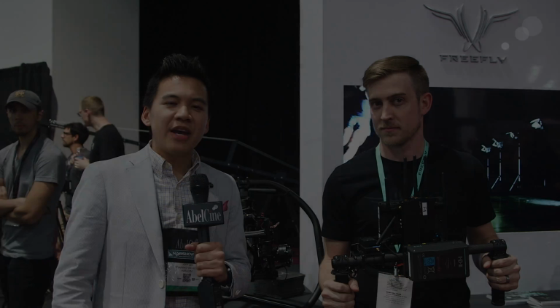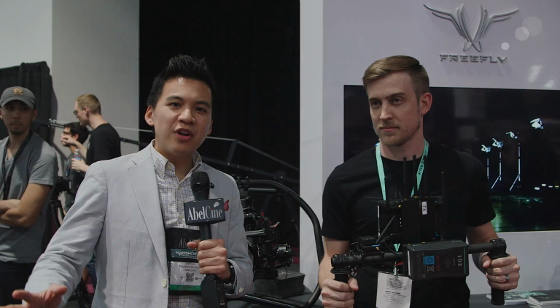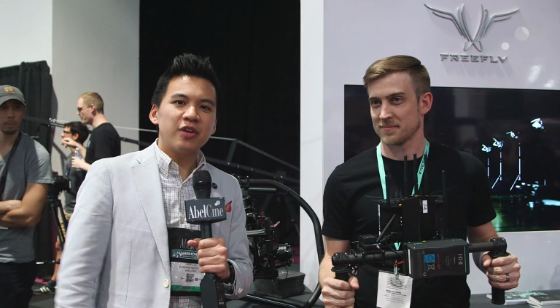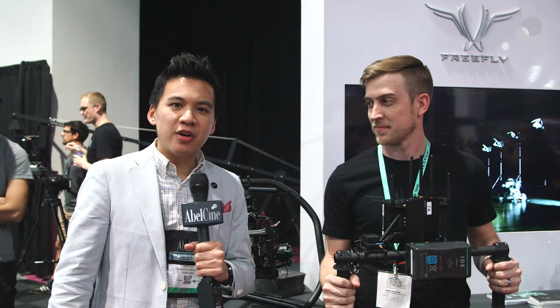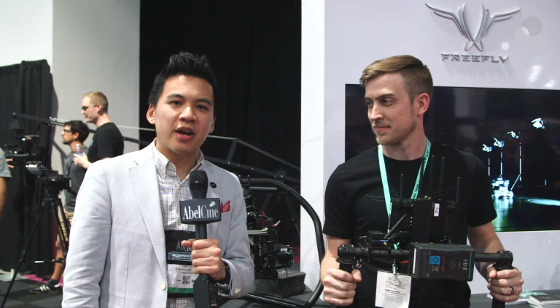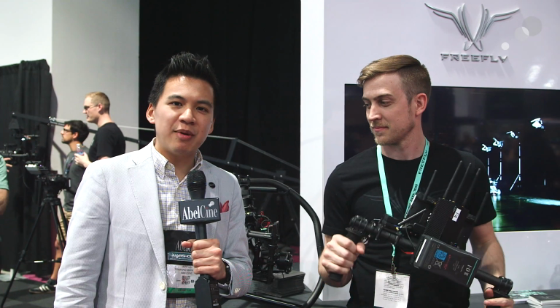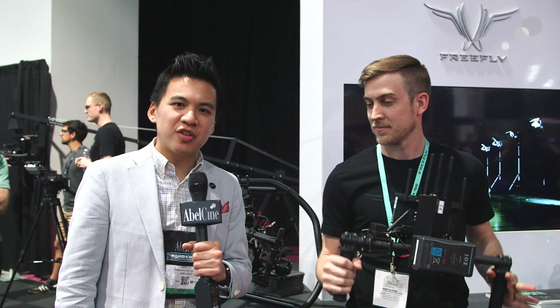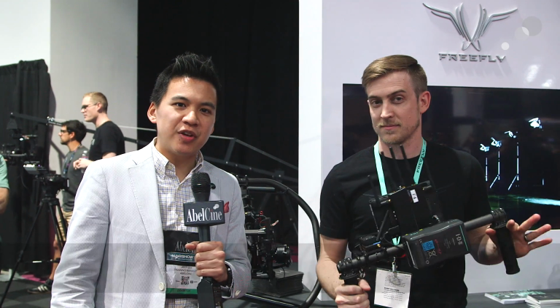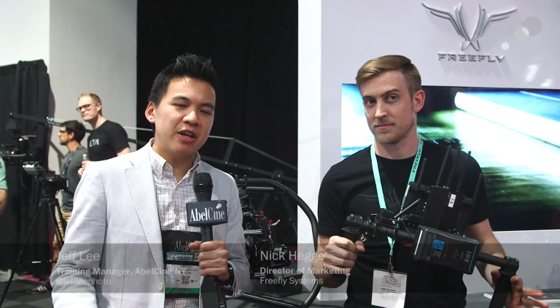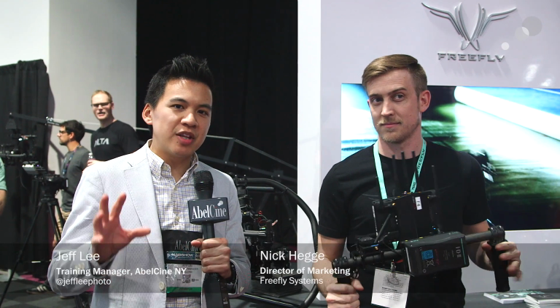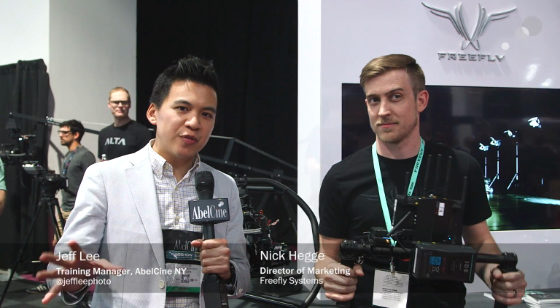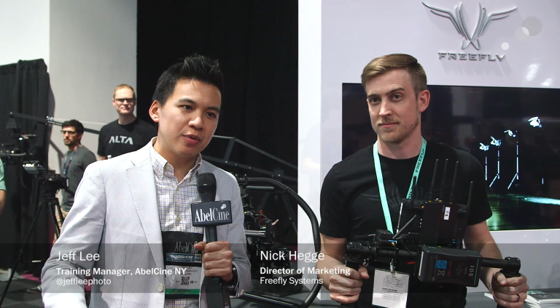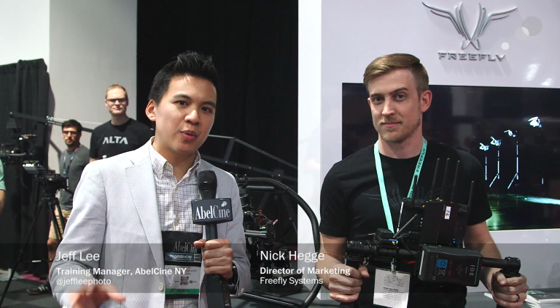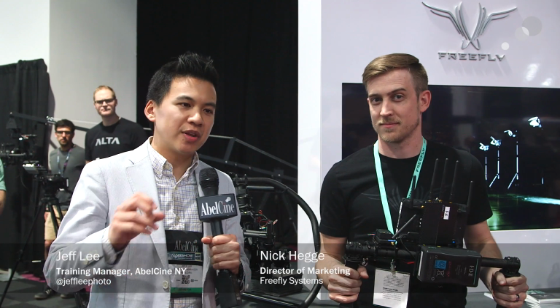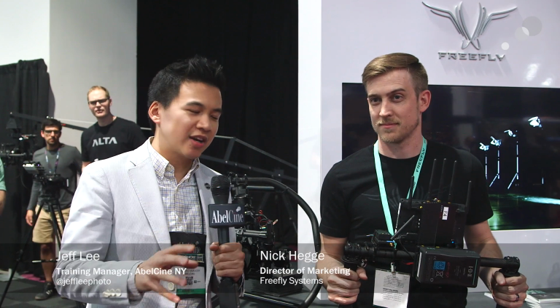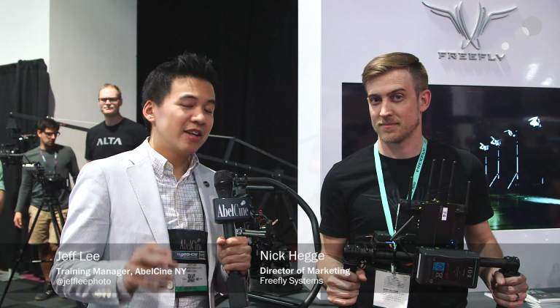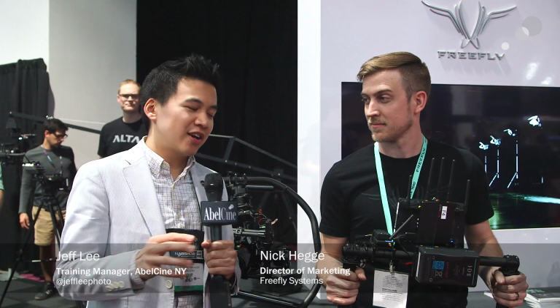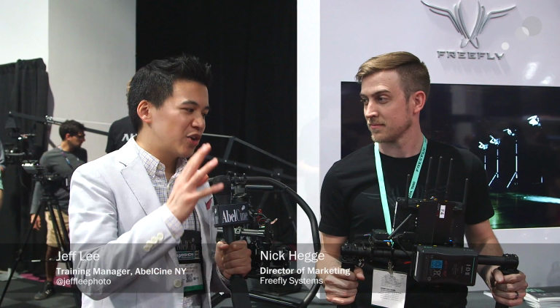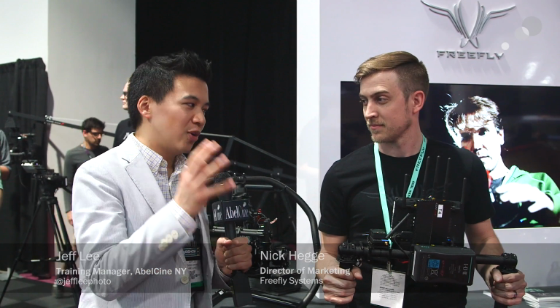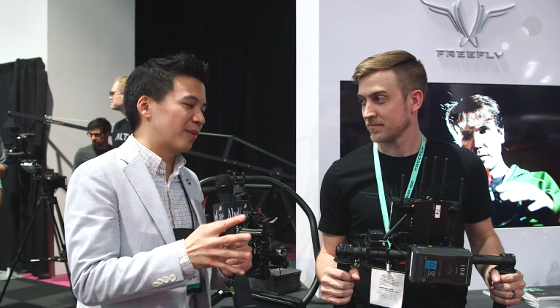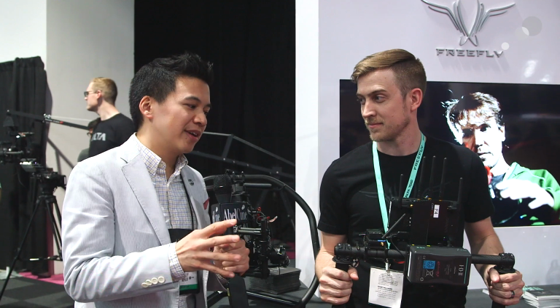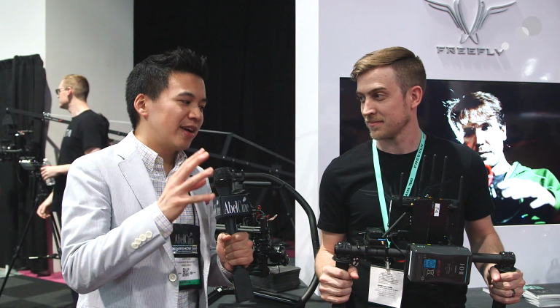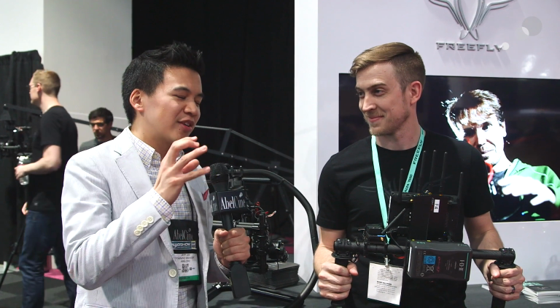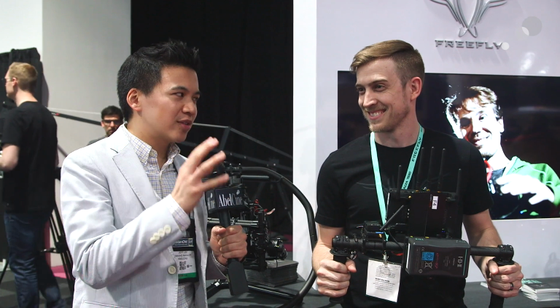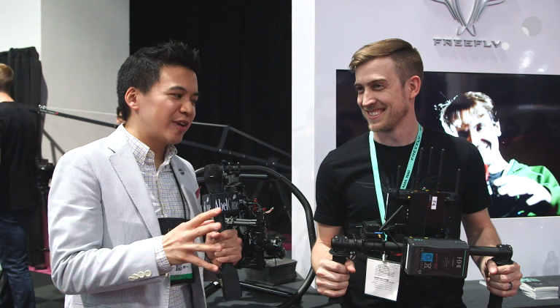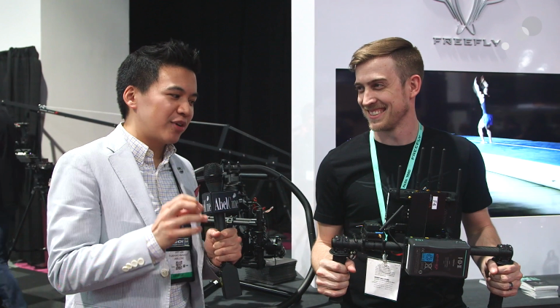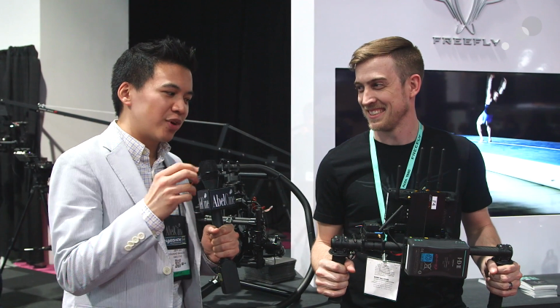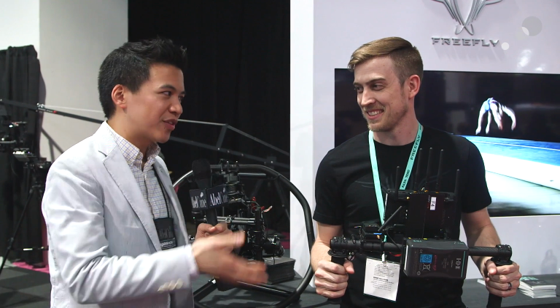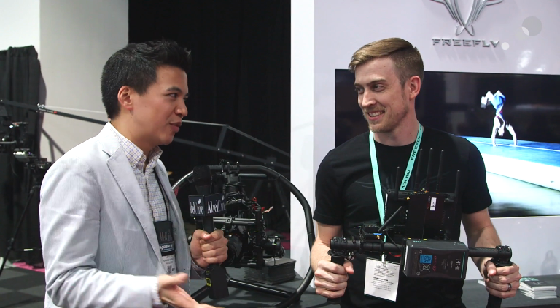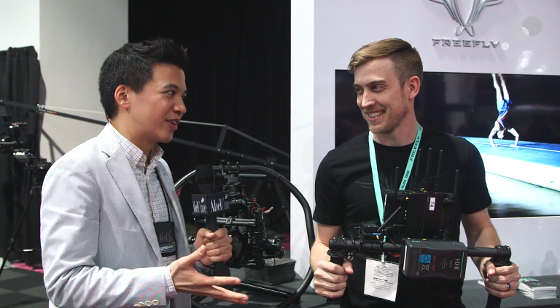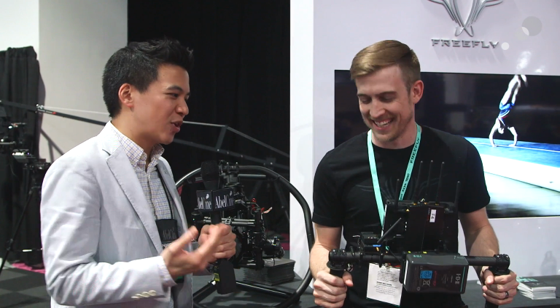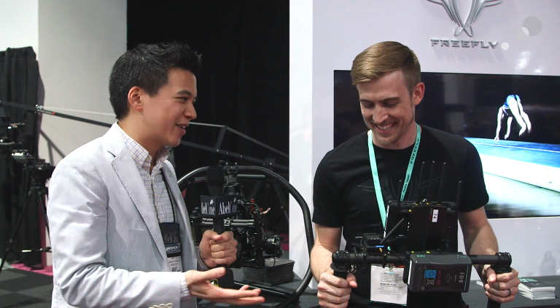Hey everyone, Jeff Lee here at NAB 2015. I'm here in the FreeFly booth with Nick. Nick, you are holding something — it looks a little funny because where's the rest of the Movi? What's going on here?